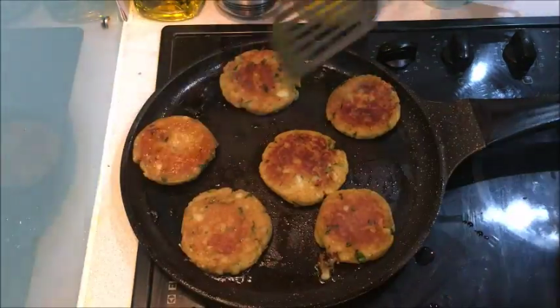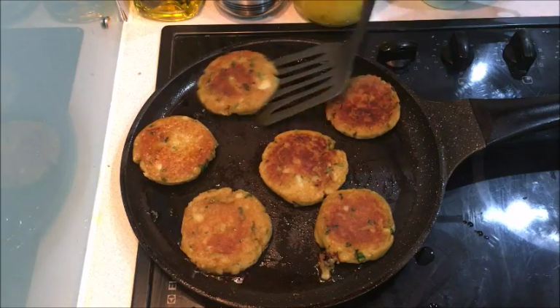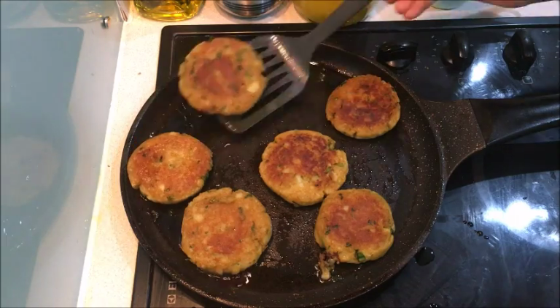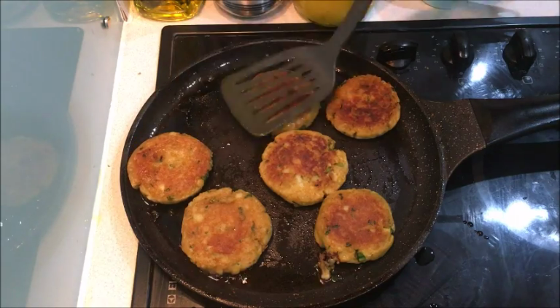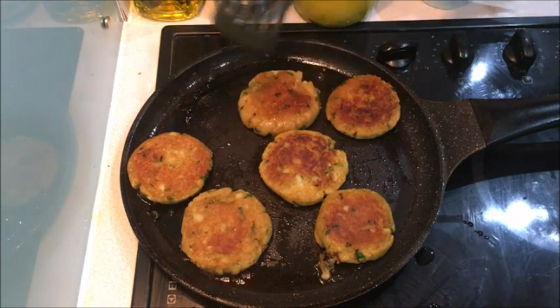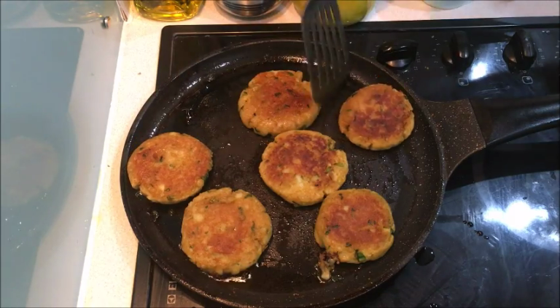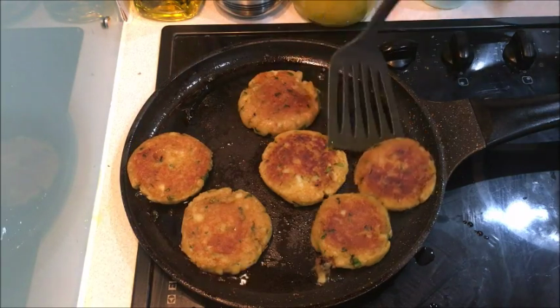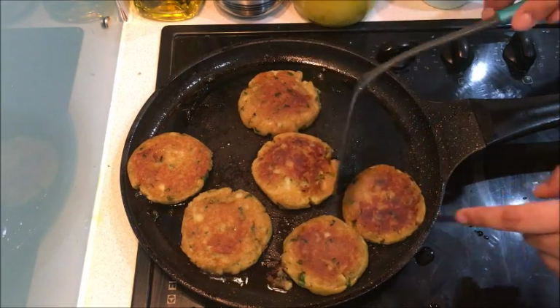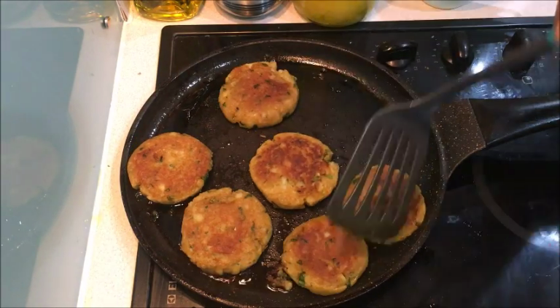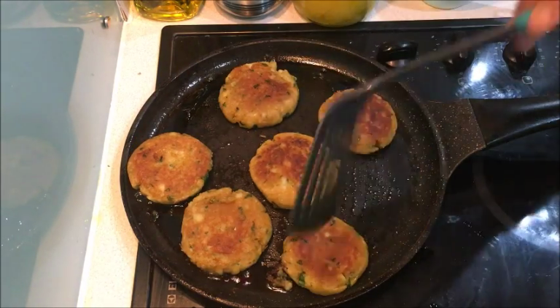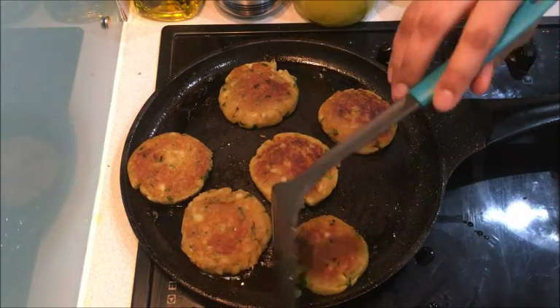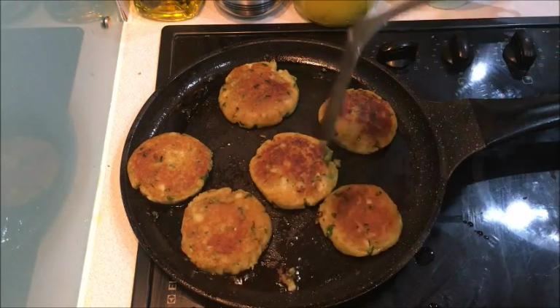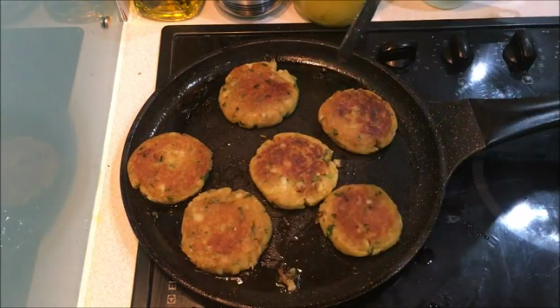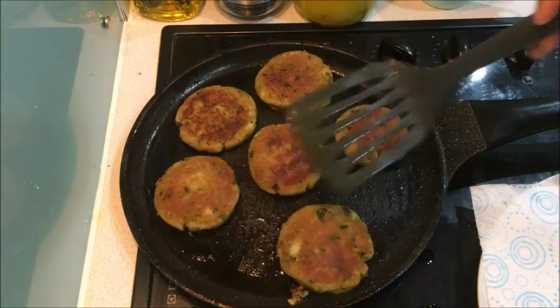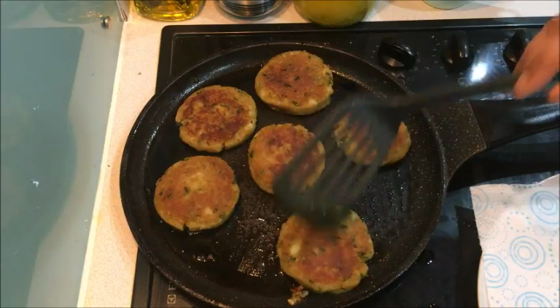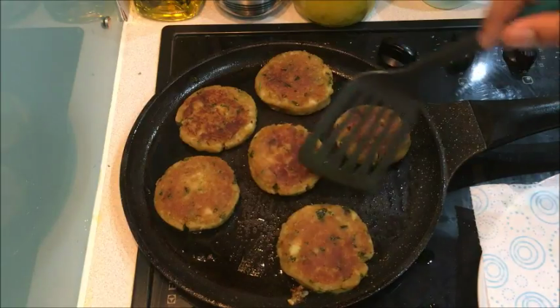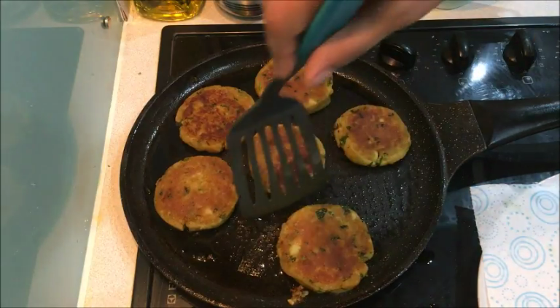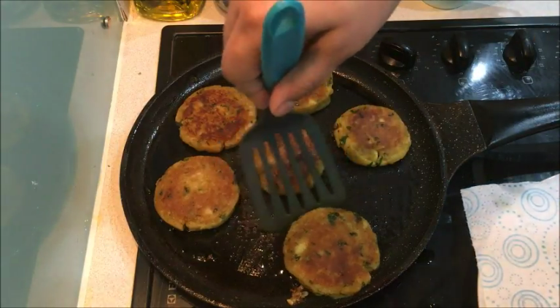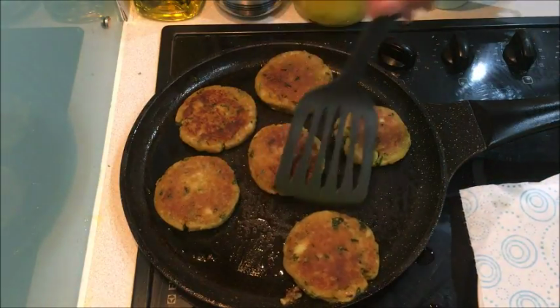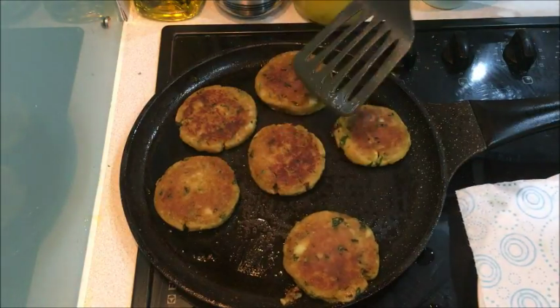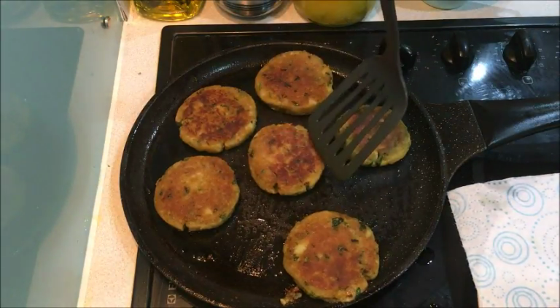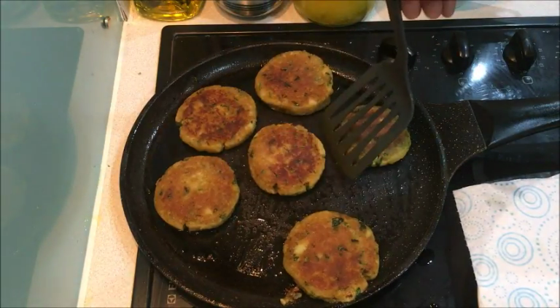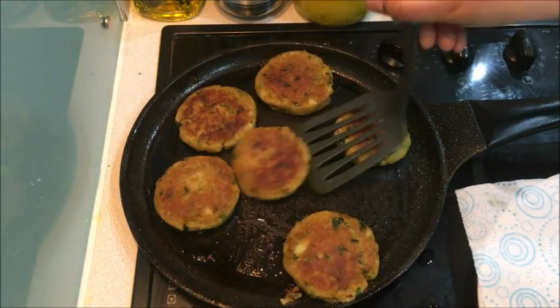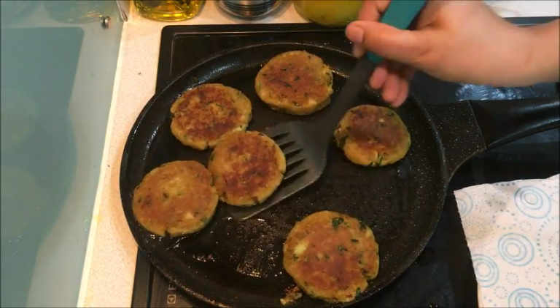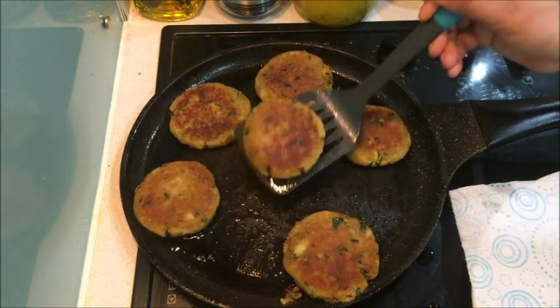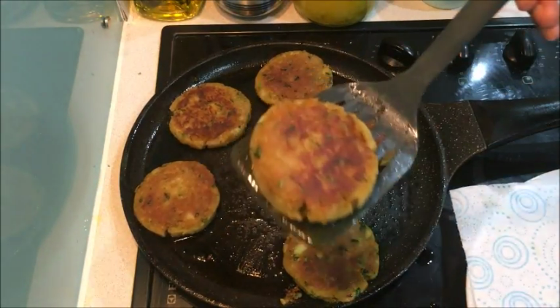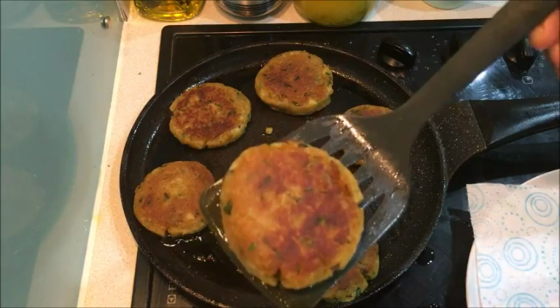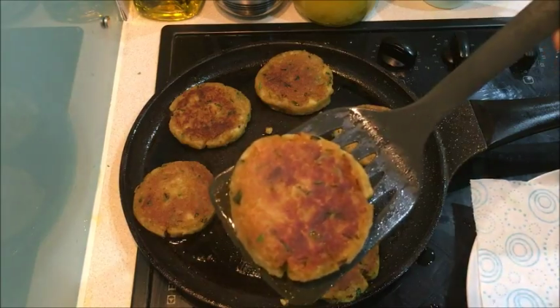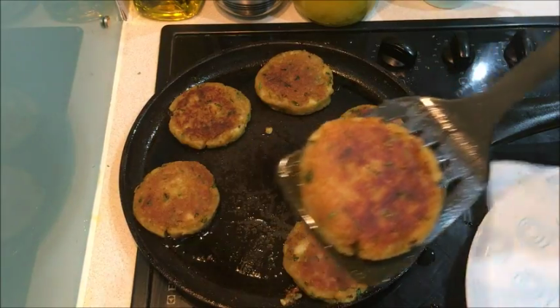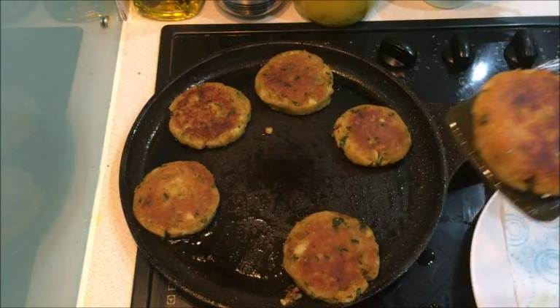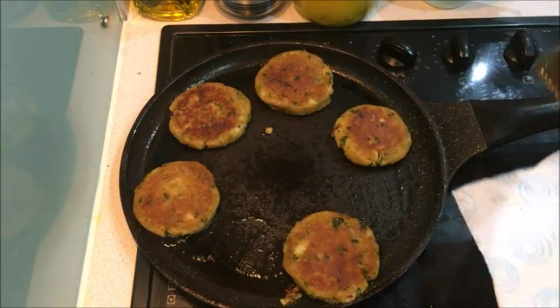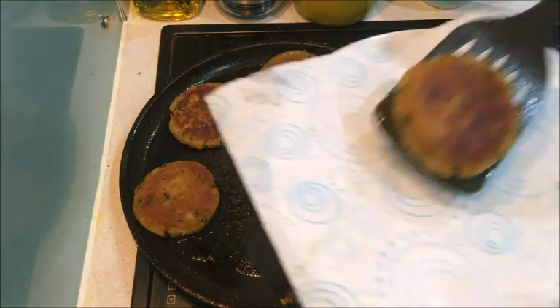You can eat it with any chutney. If you don't have vegetables, you can serve it with every chutney. I am going to serve it with chutney. This is a little bit delicious.